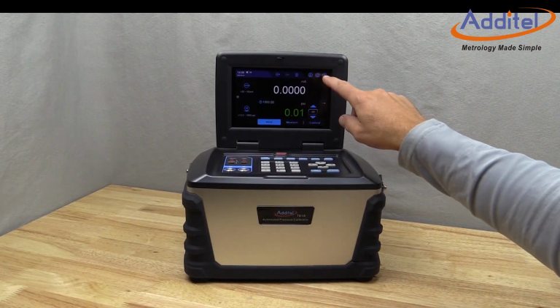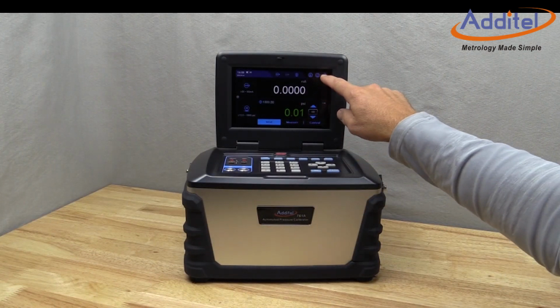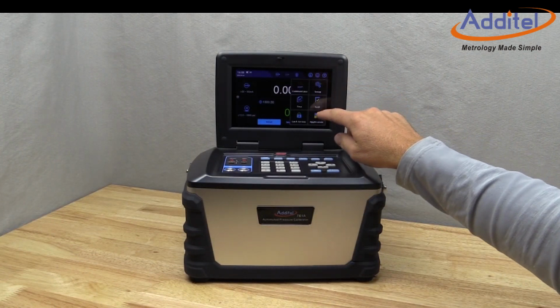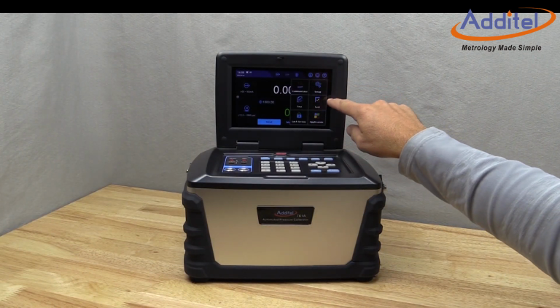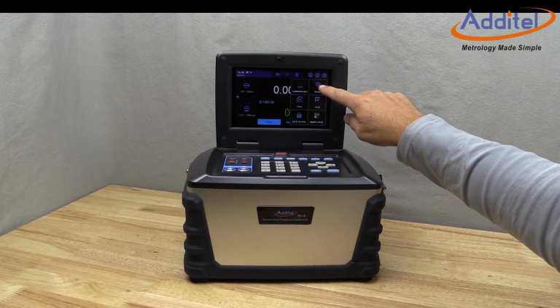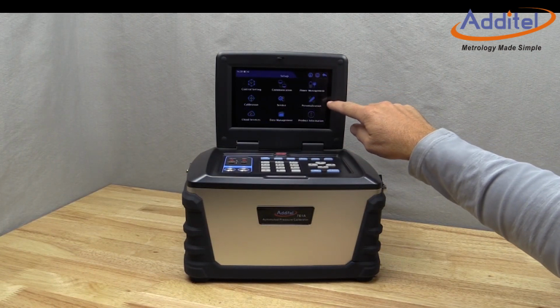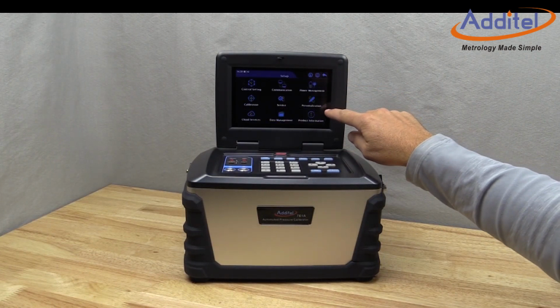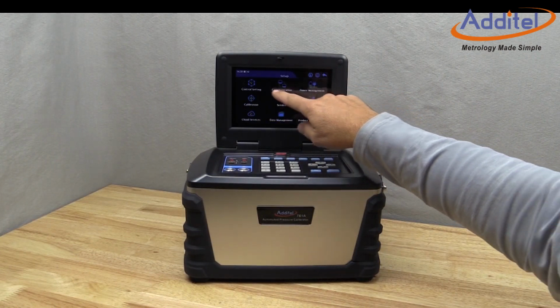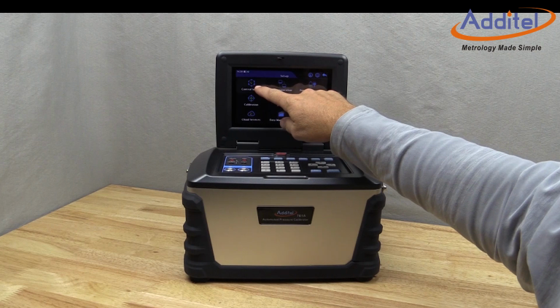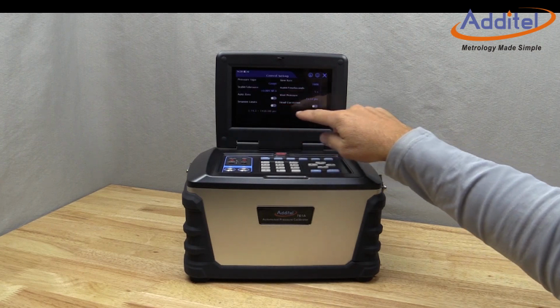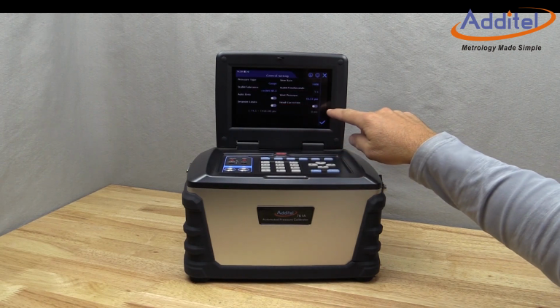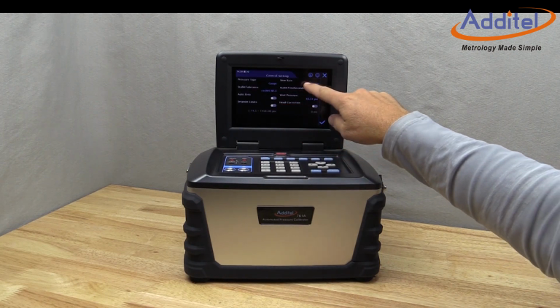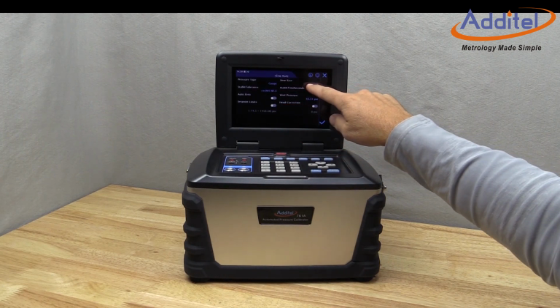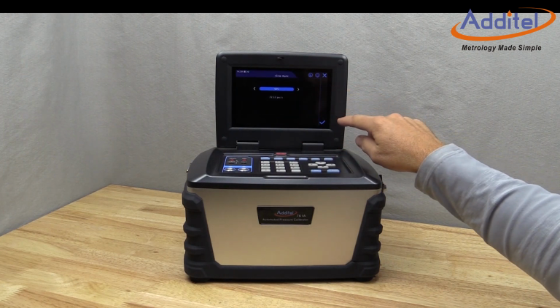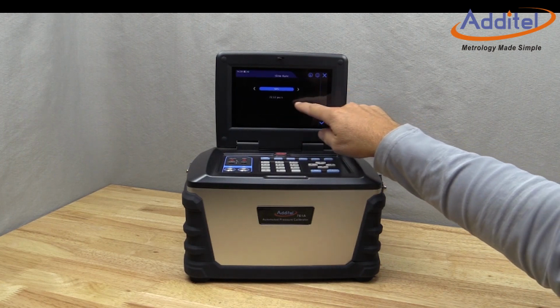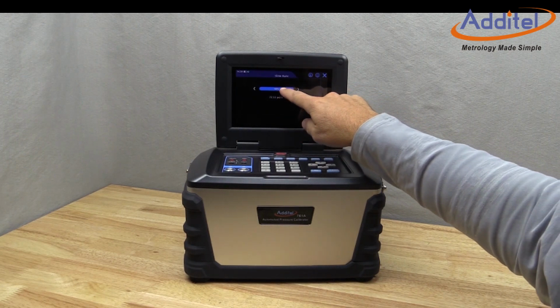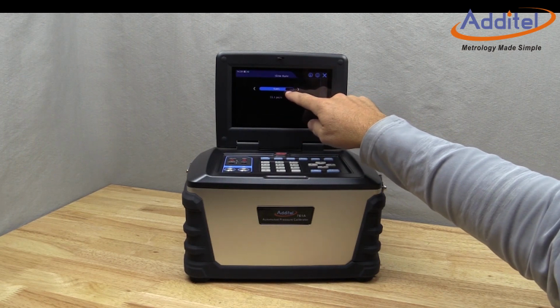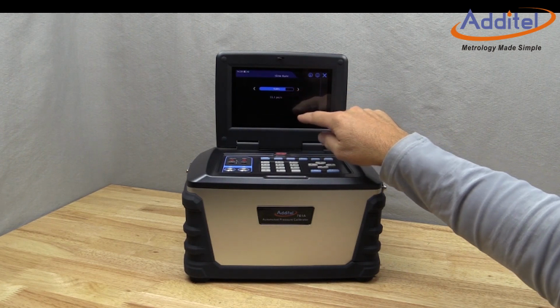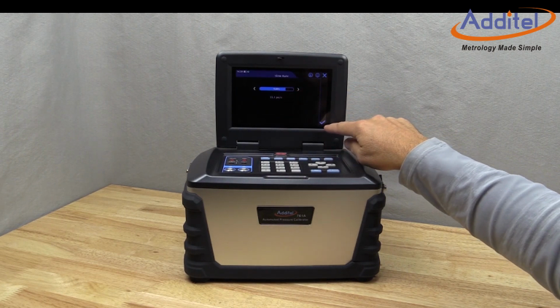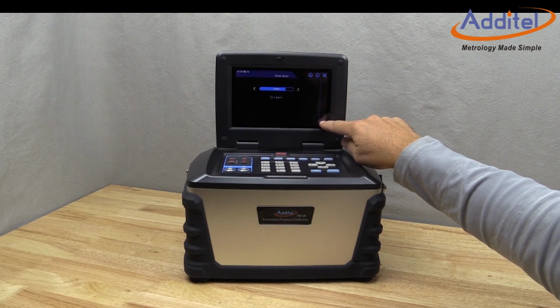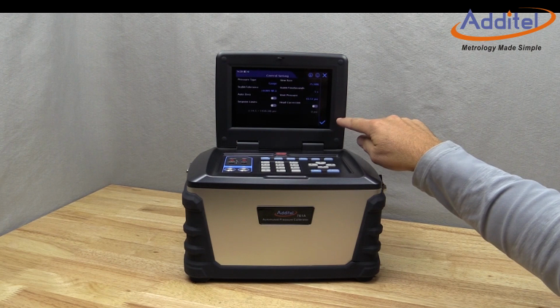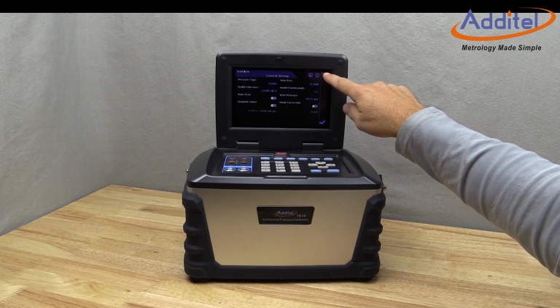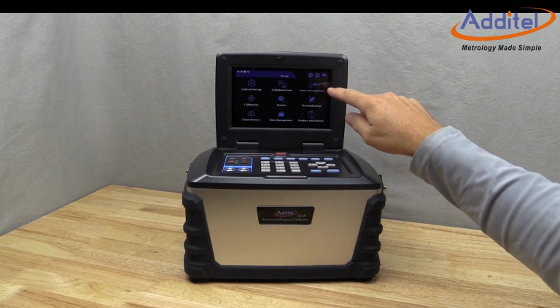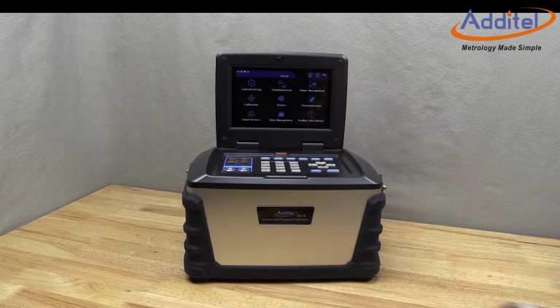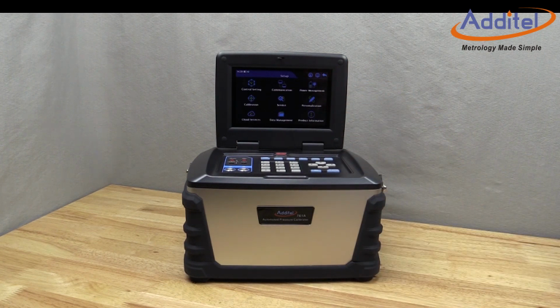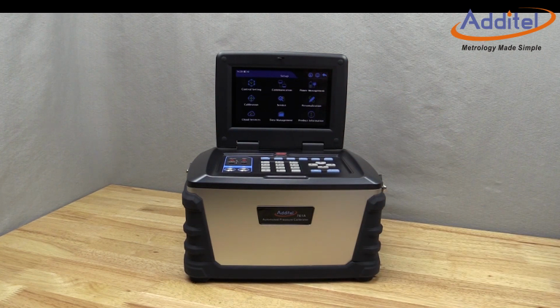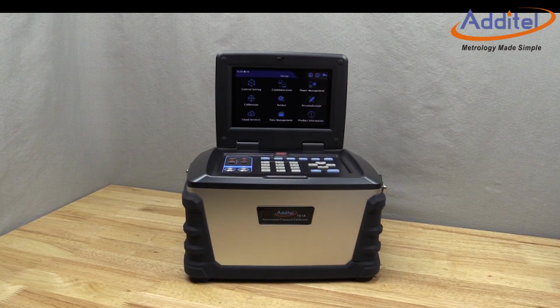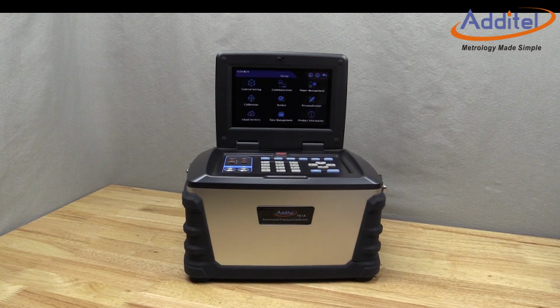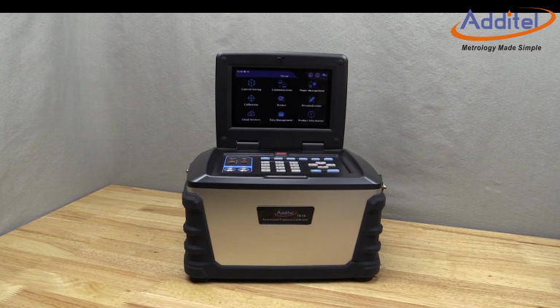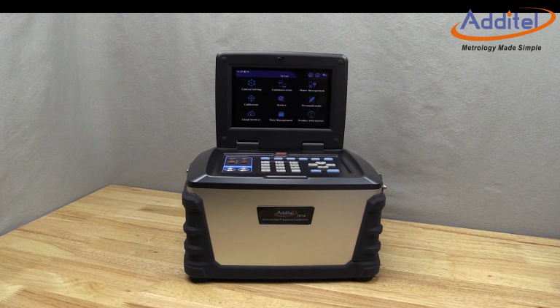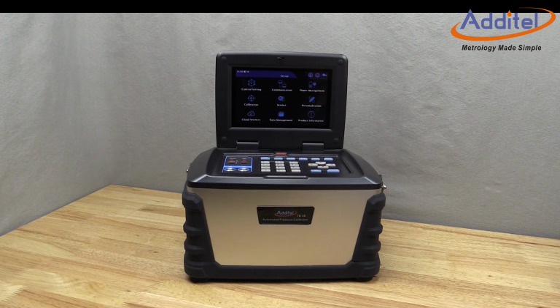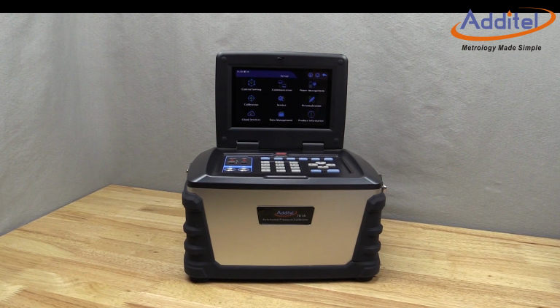The large touchscreen display is easy to see and navigate. Like other Atatel products, the menus are very intuitive and well designed. Also included is our handy snapshot feature to help with UUT documentation and troubleshooting.